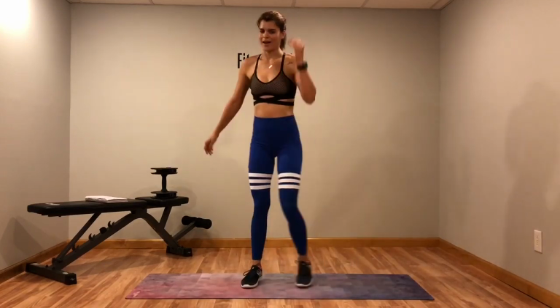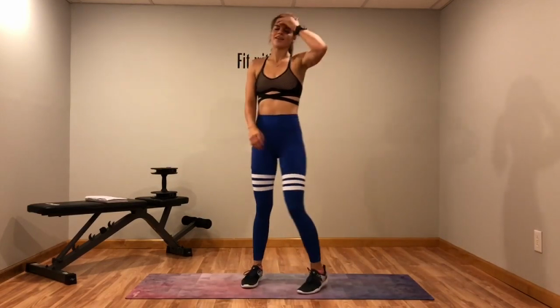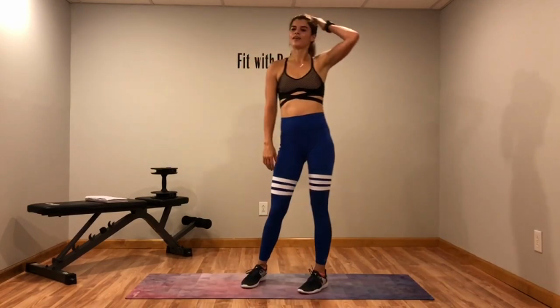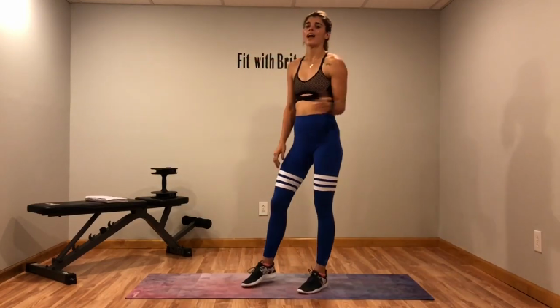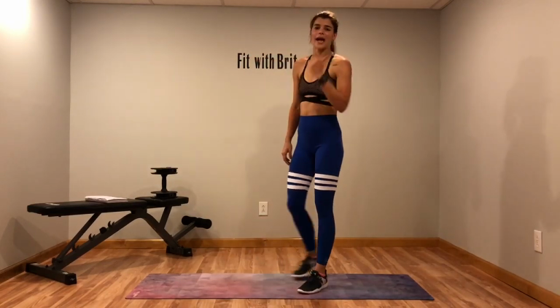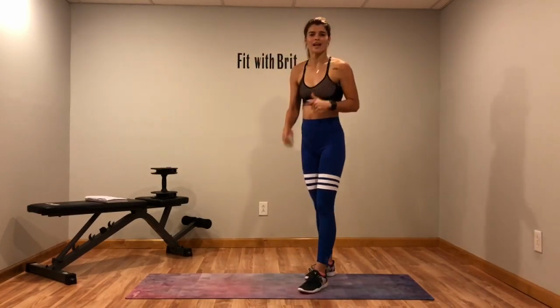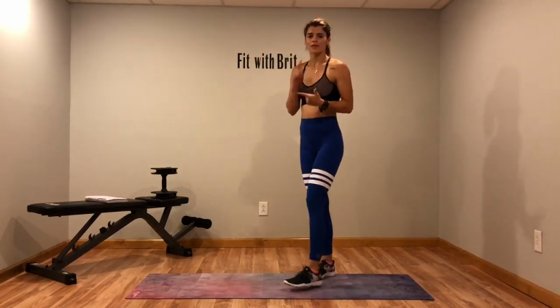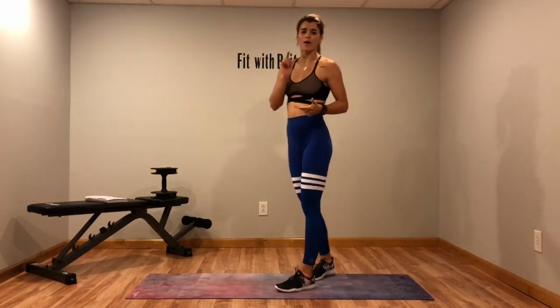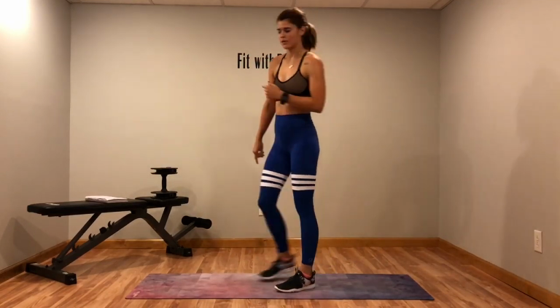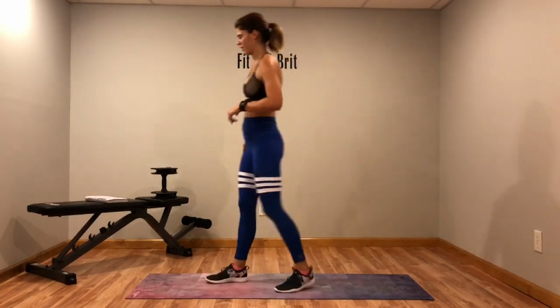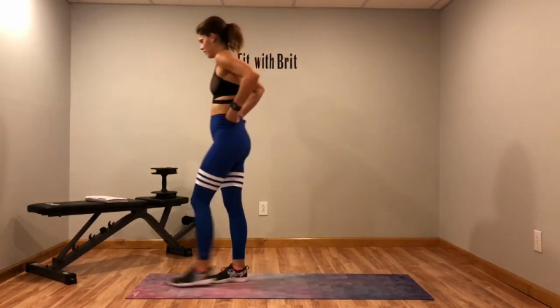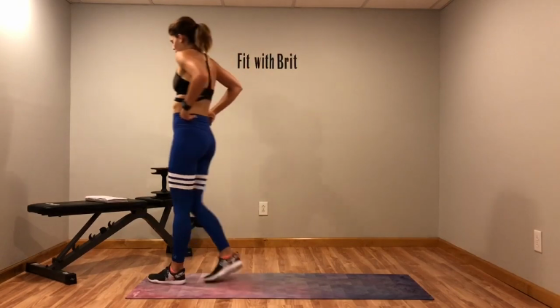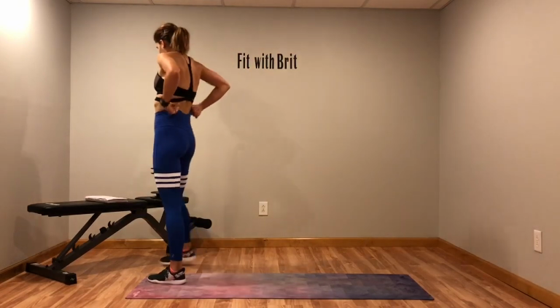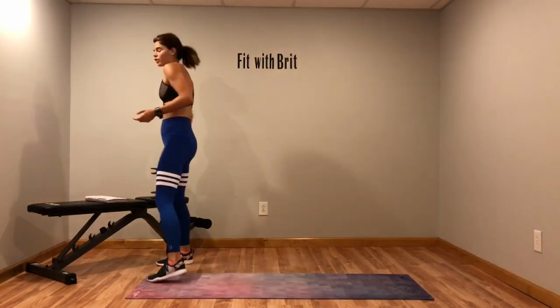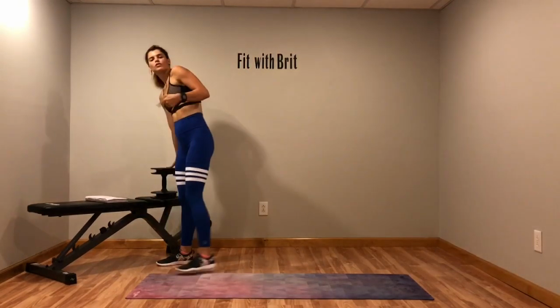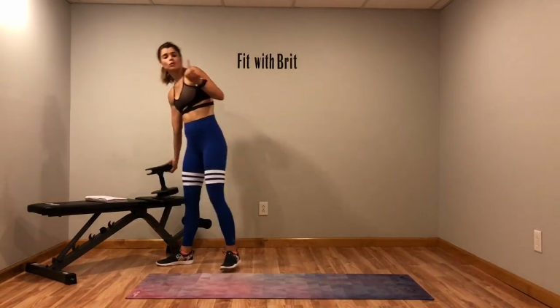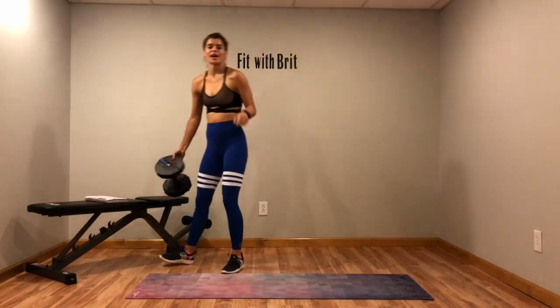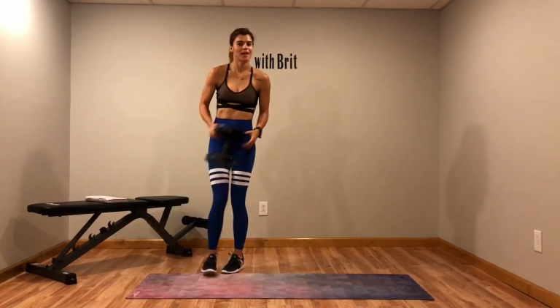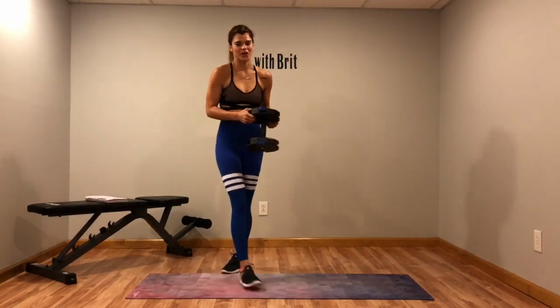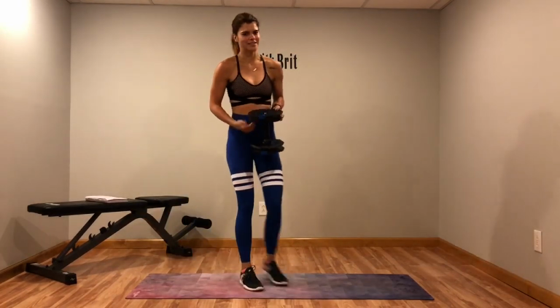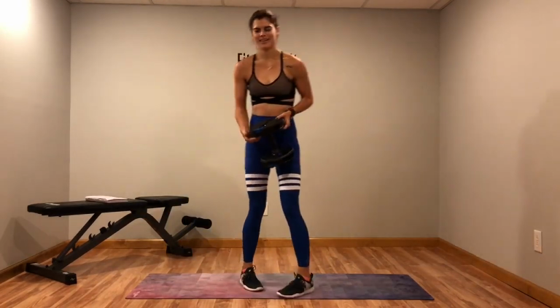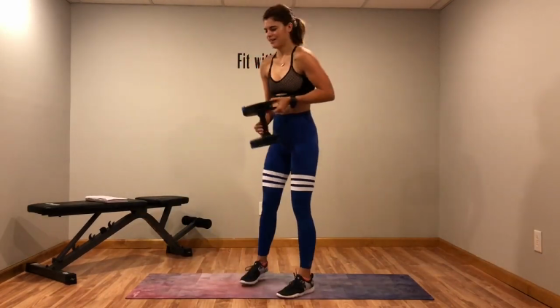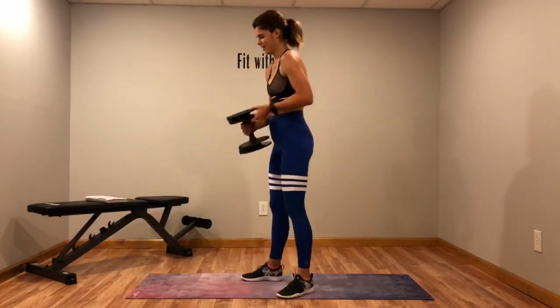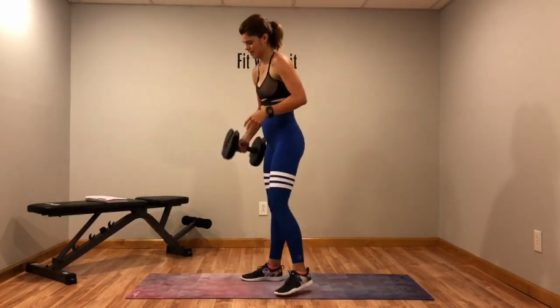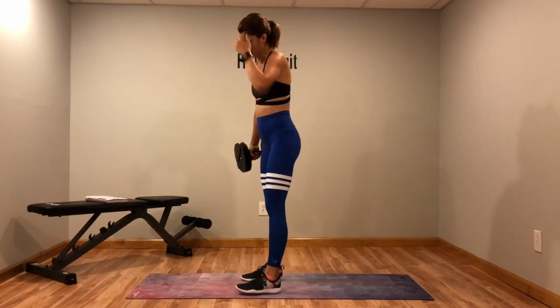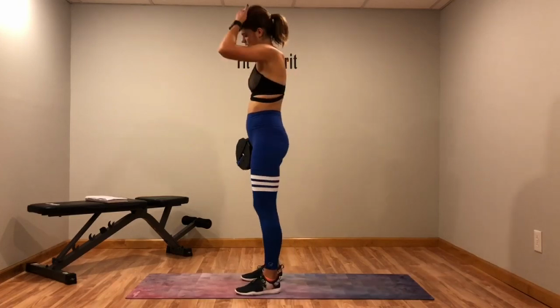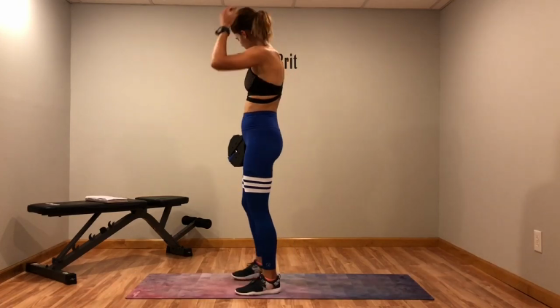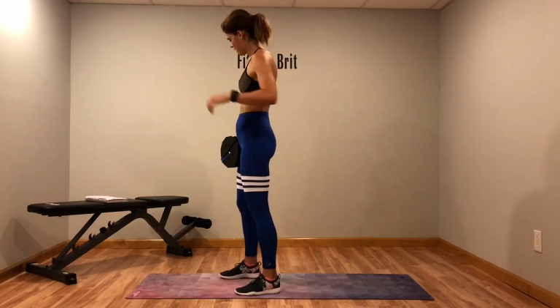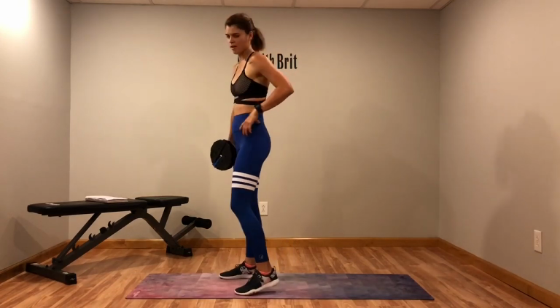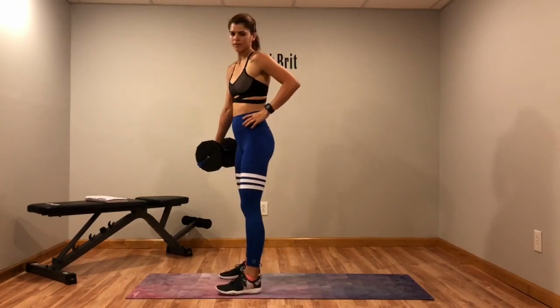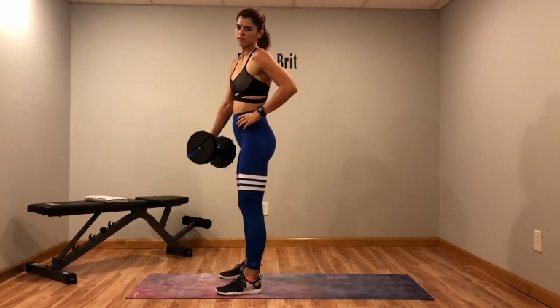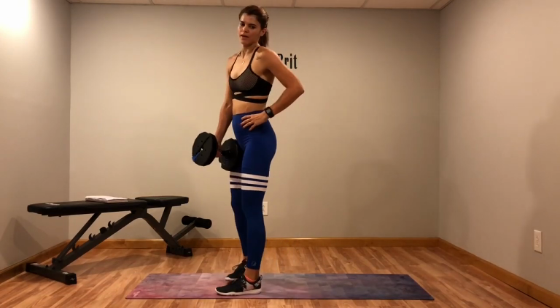Okay guys, we're back at the top with that squat, reverse lunge, press. You're just going to have to do these moves one more time and then we're done. That's it. Let's get ready.